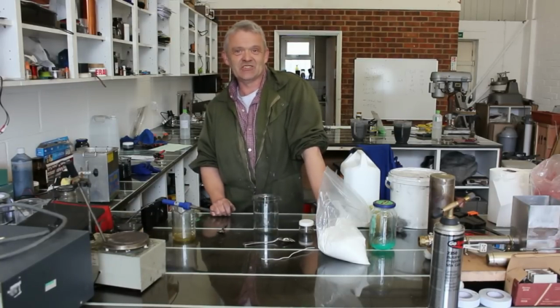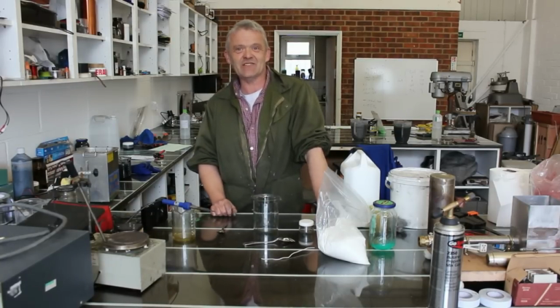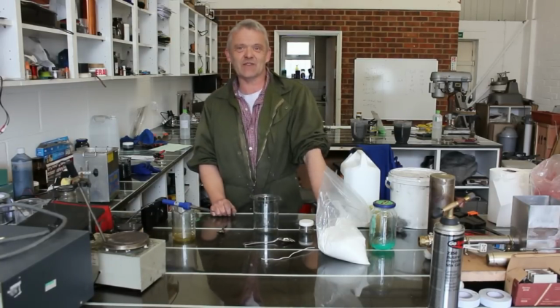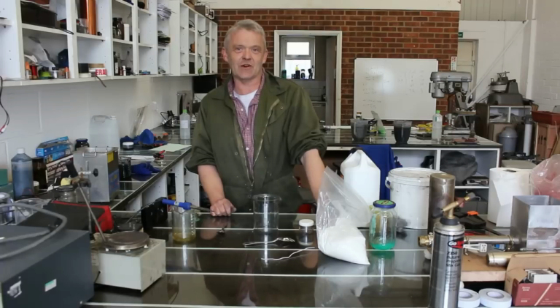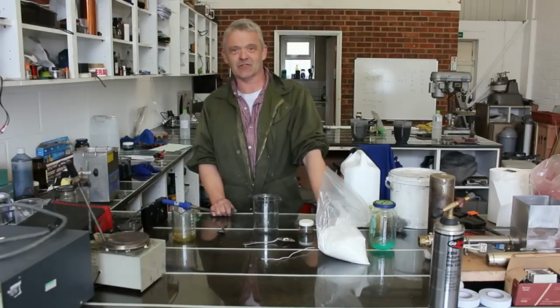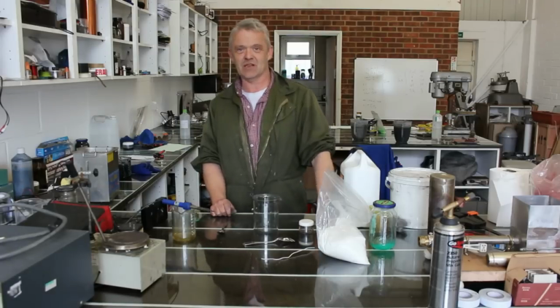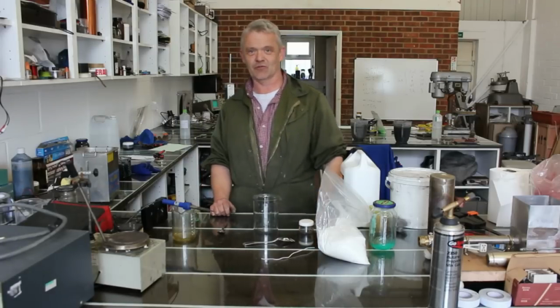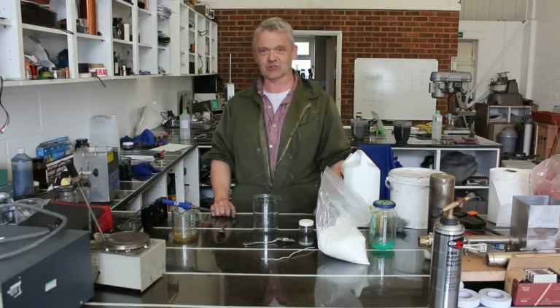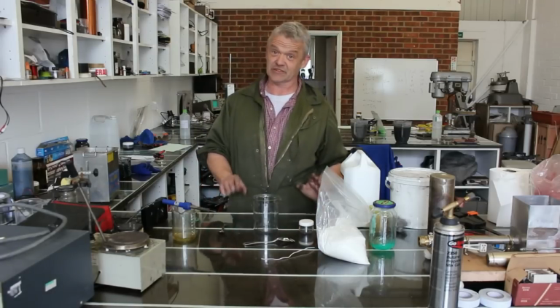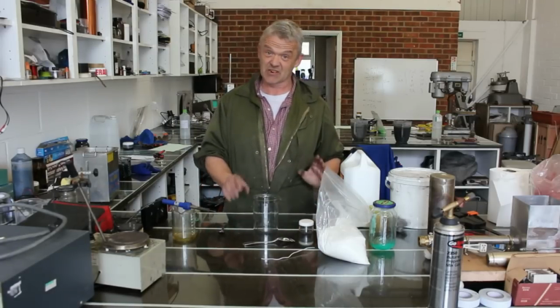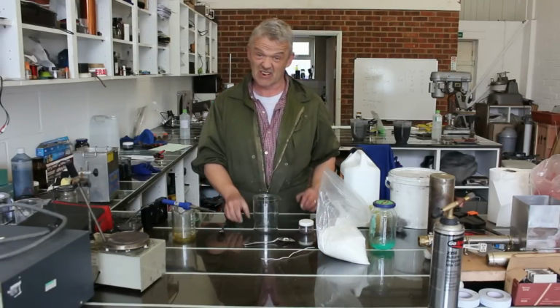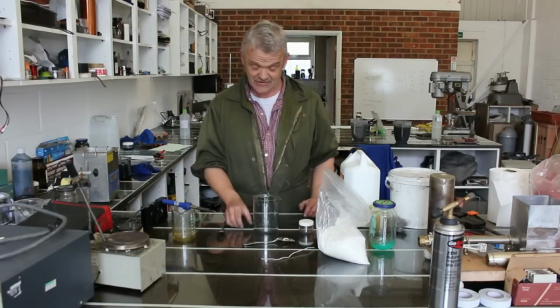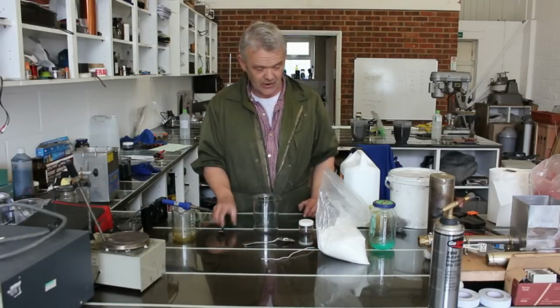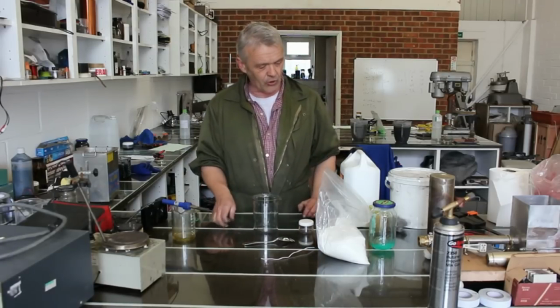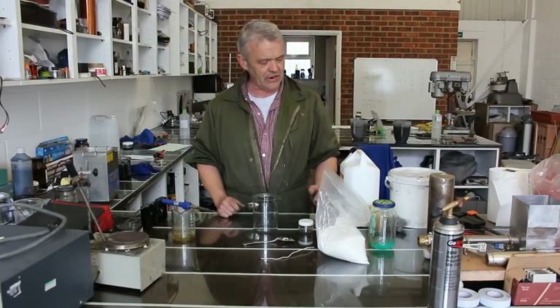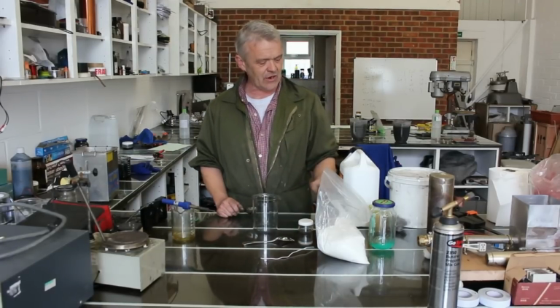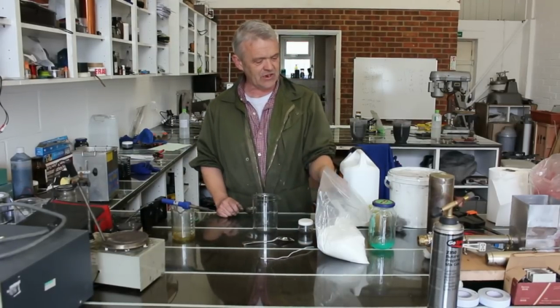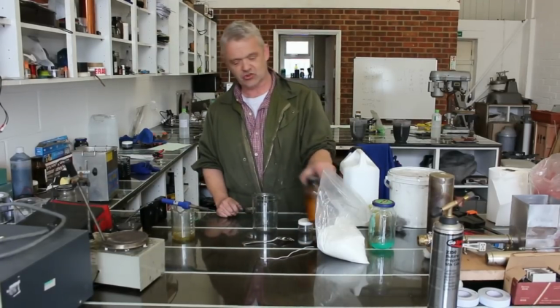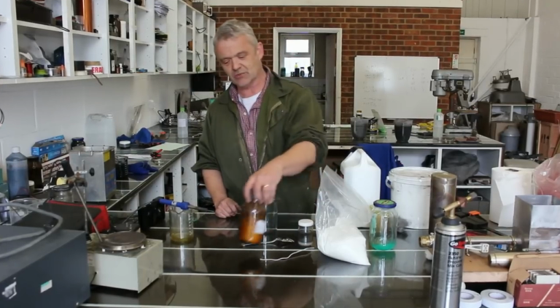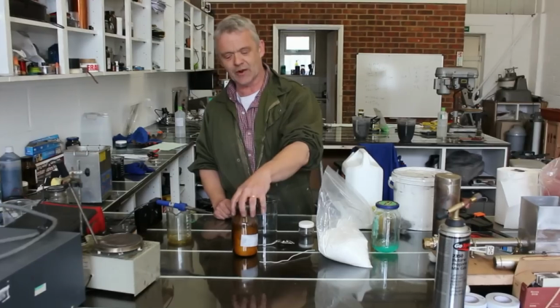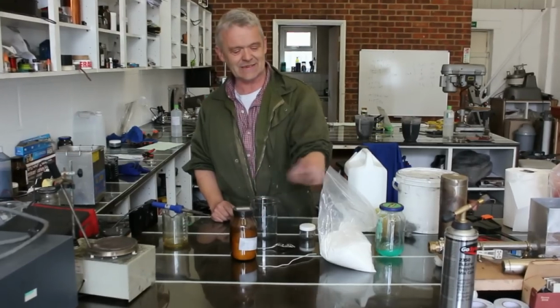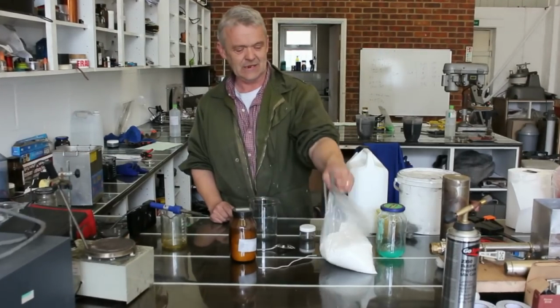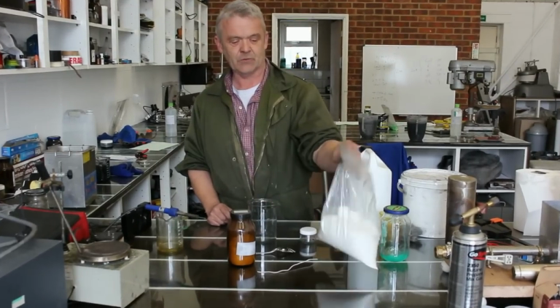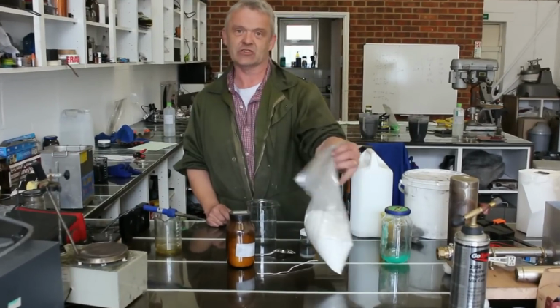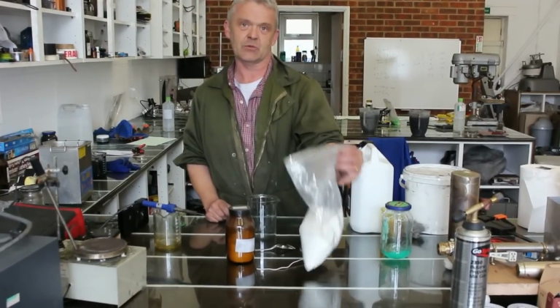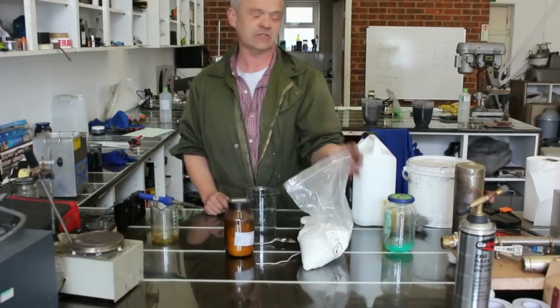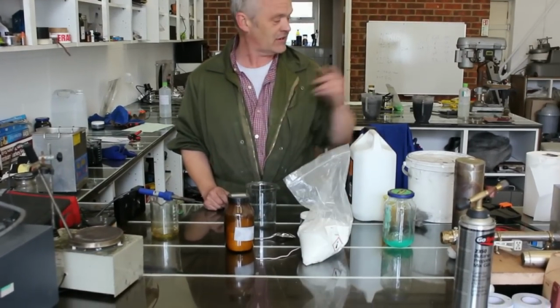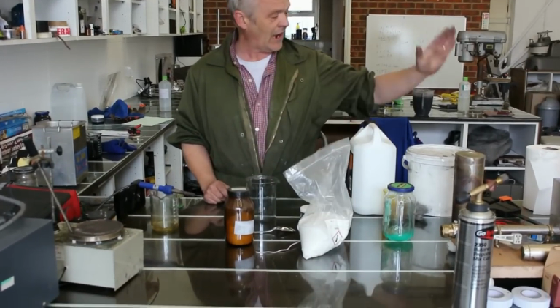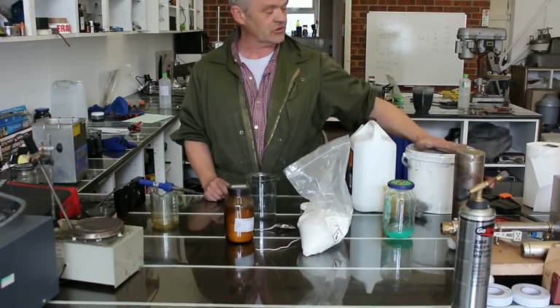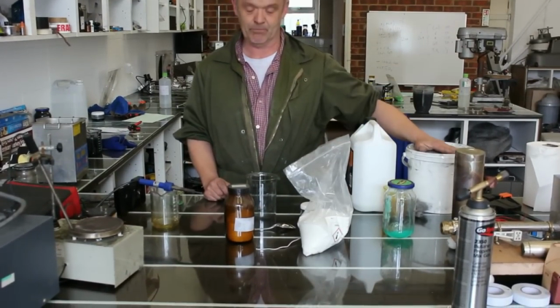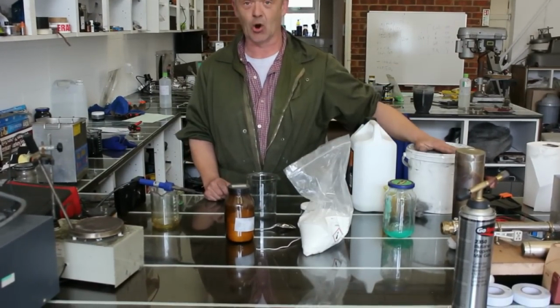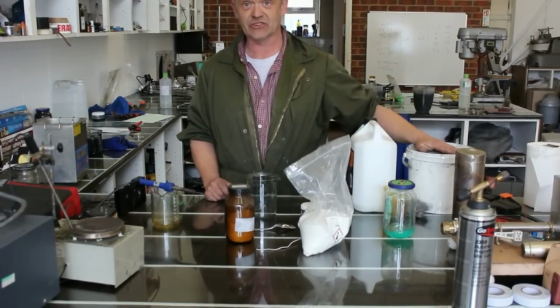So here's a quick video on how to make your own flux, because it's really, really easy. All you need are three ingredients: some boric acid, some trisodium phosphate, and some borax.